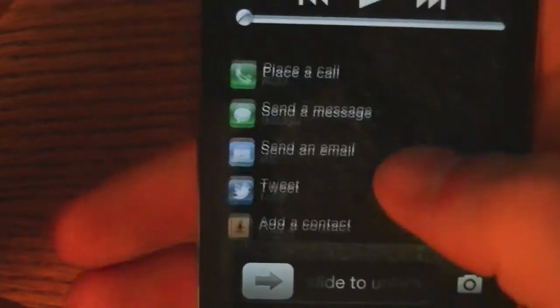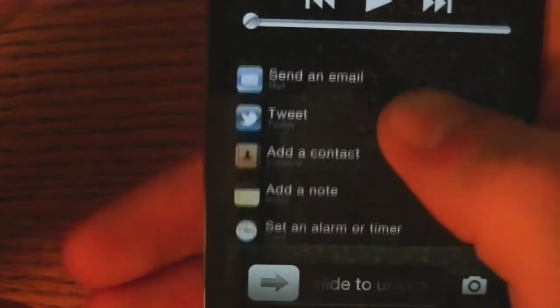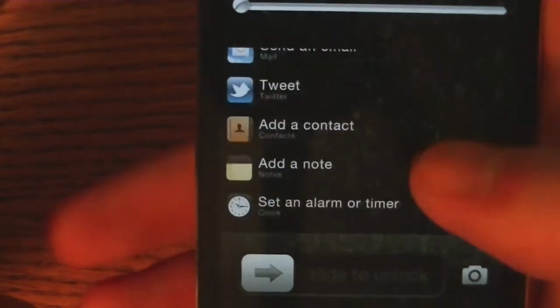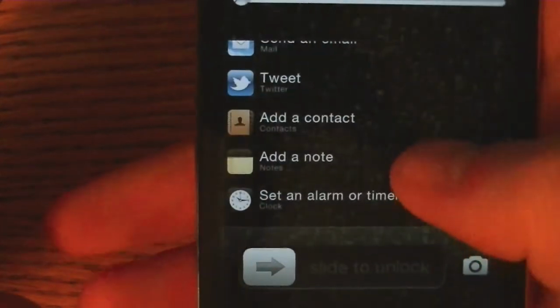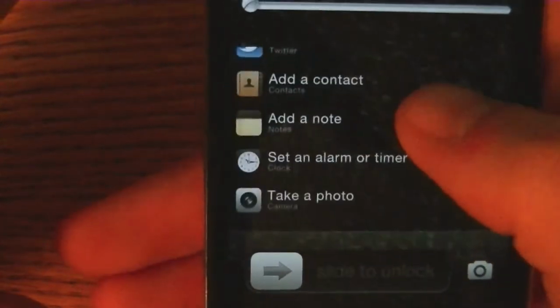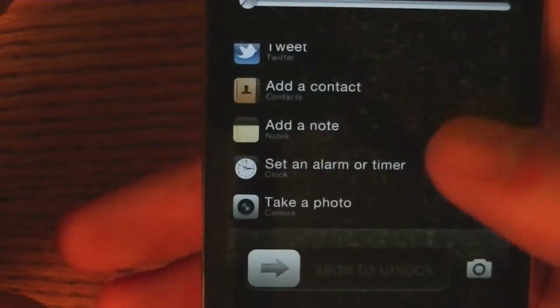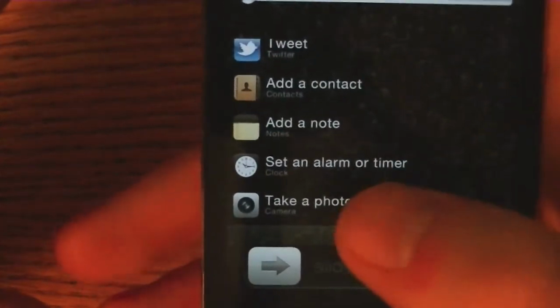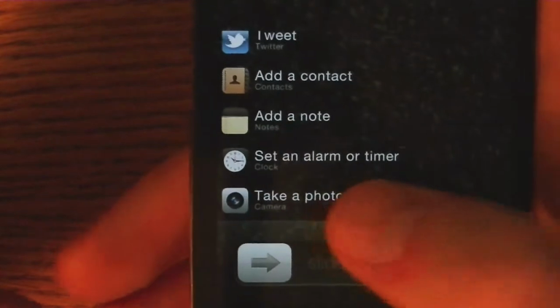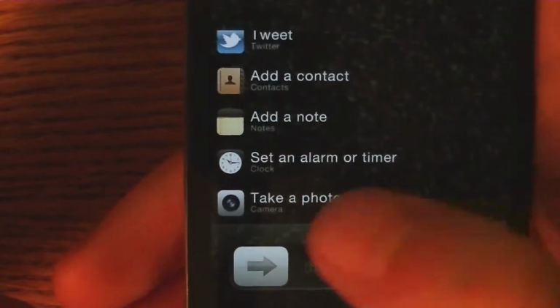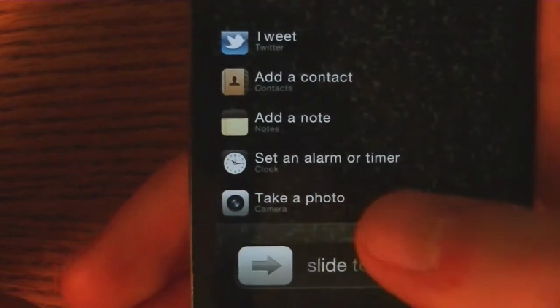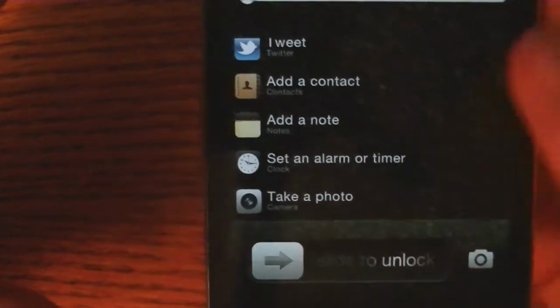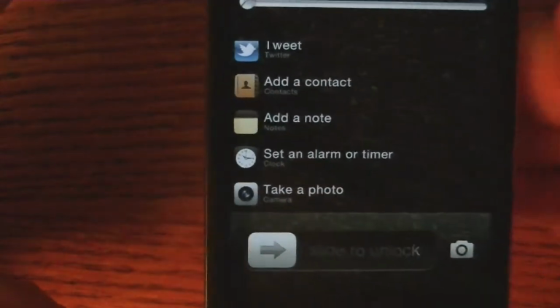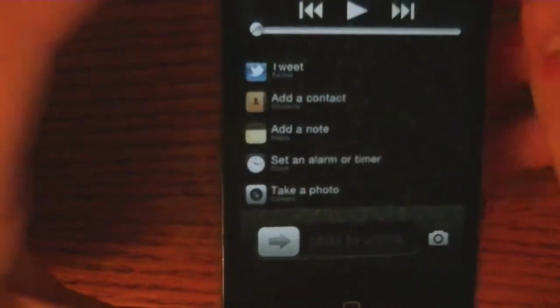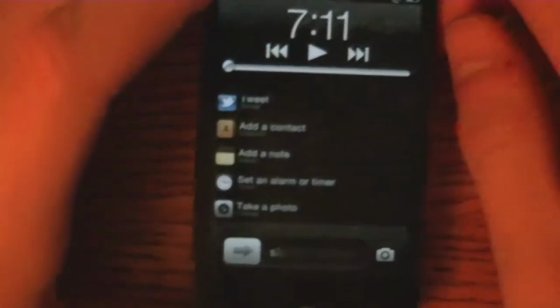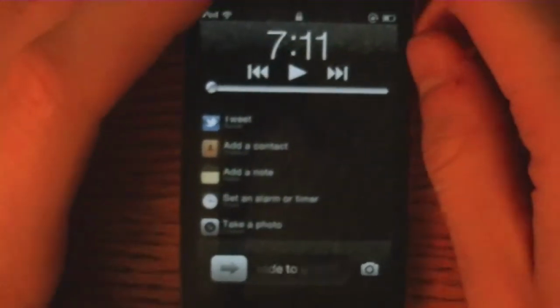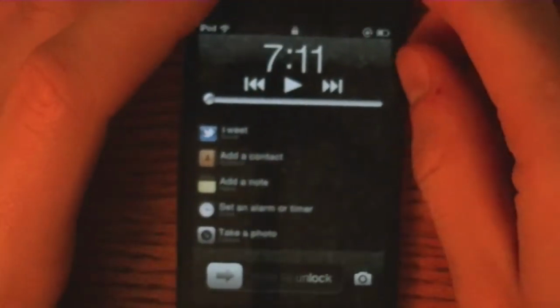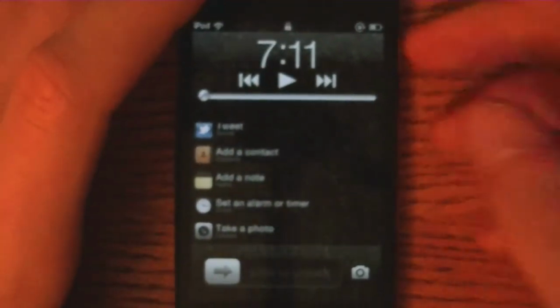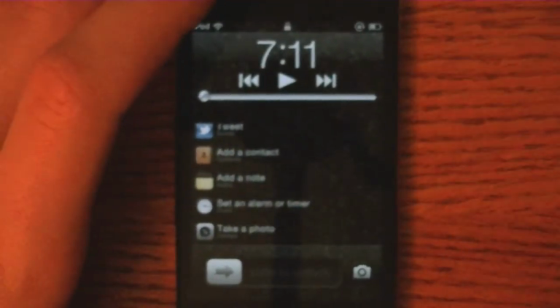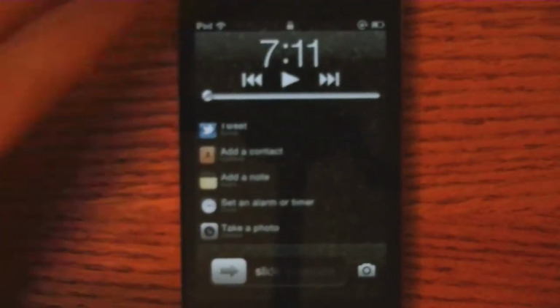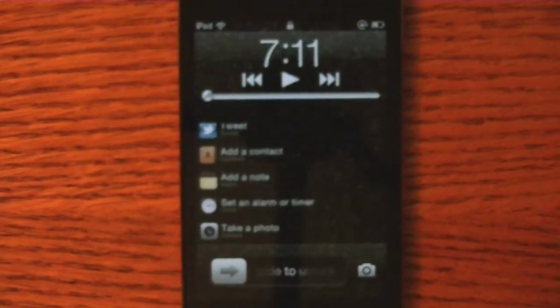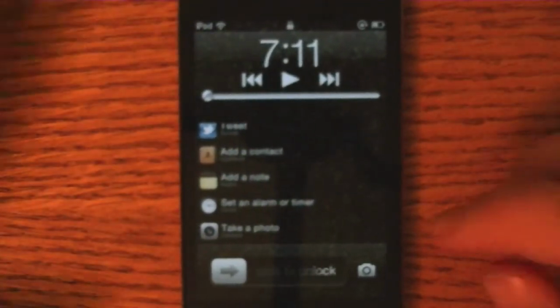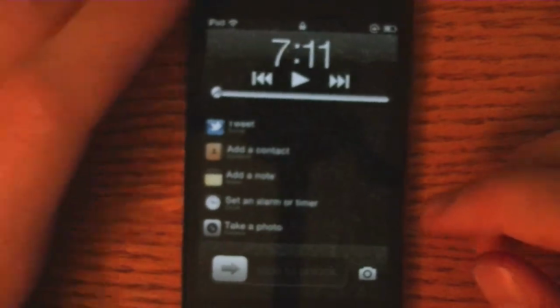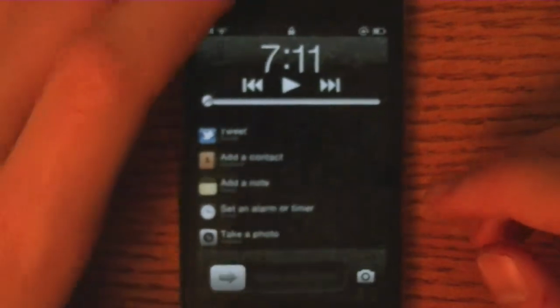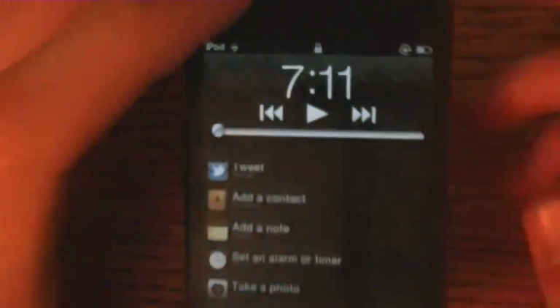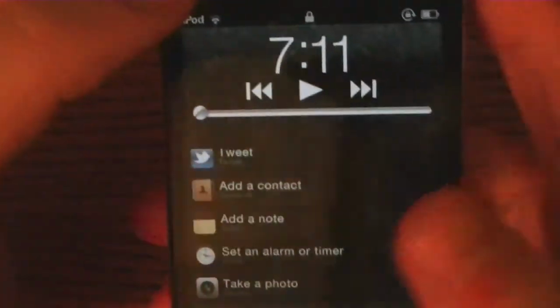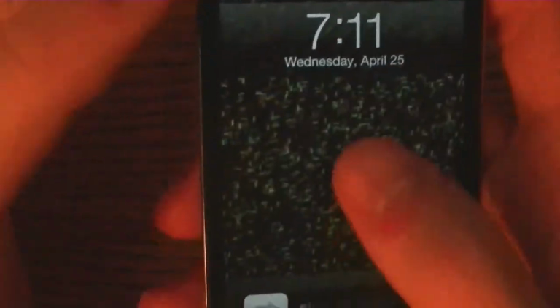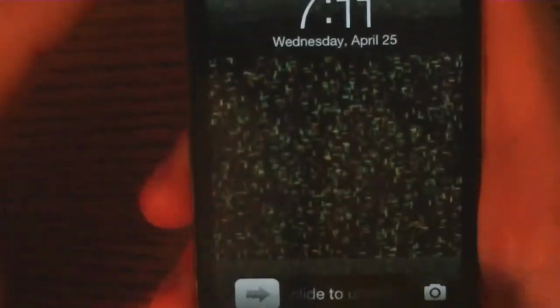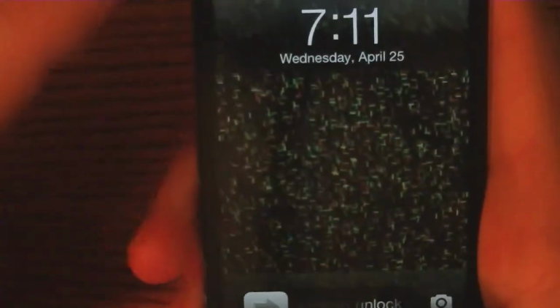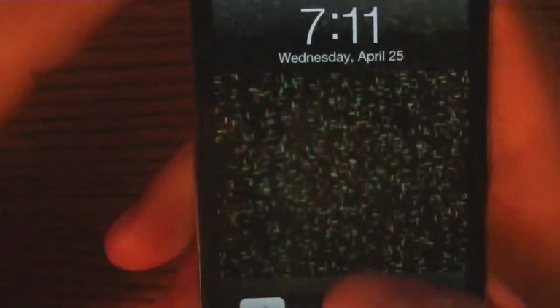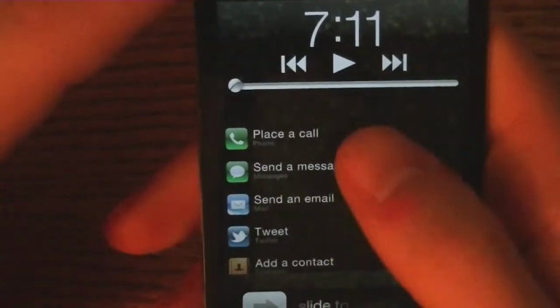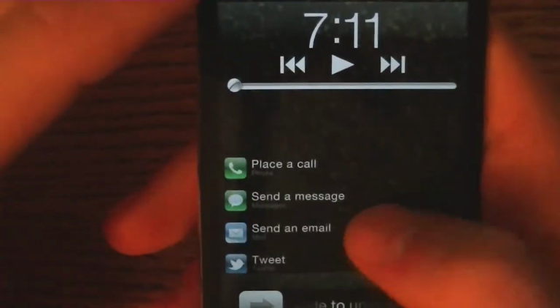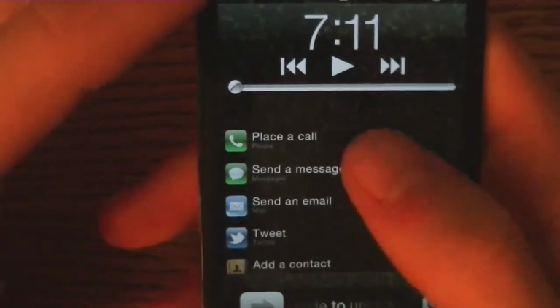Tweet, add a contact, add a note, send an alarm or timer, or take a photo. In future versions, the developer may even add more. So let's go ahead and test some of these out.